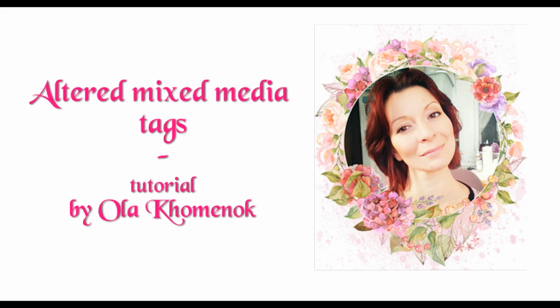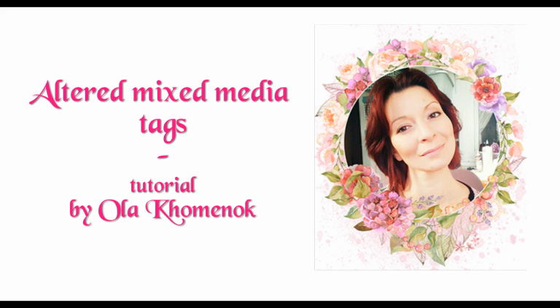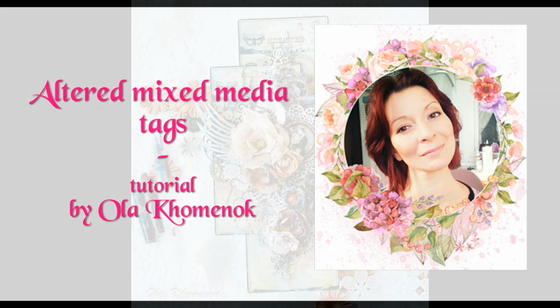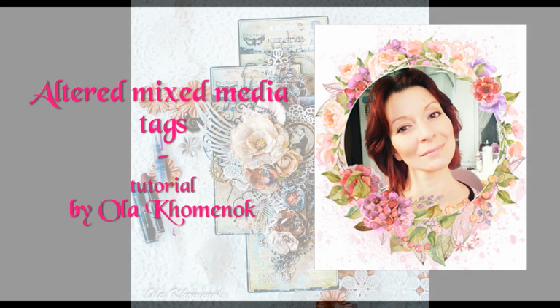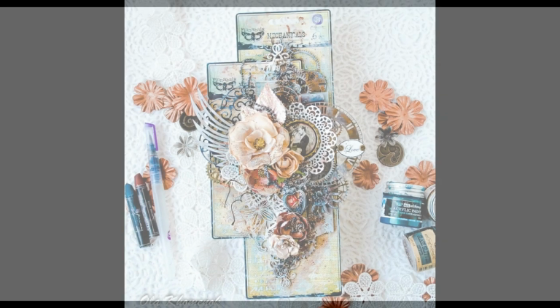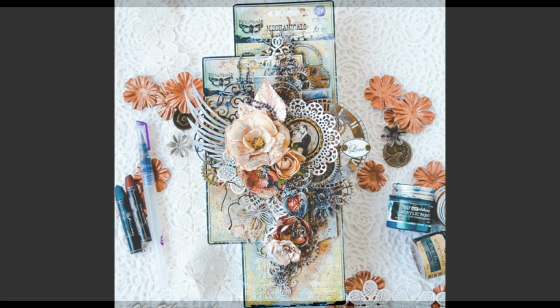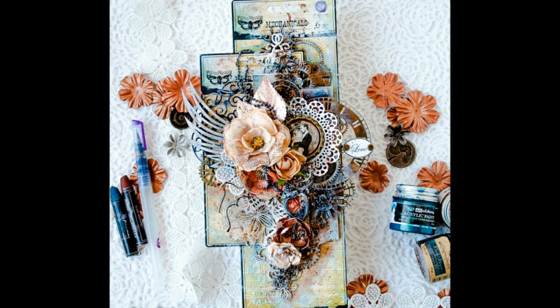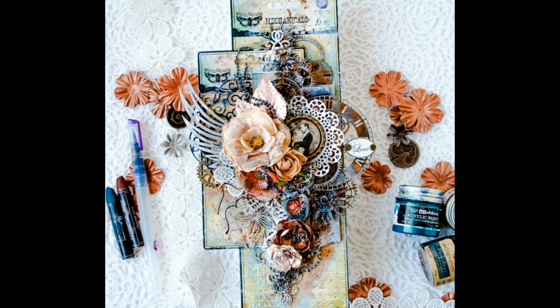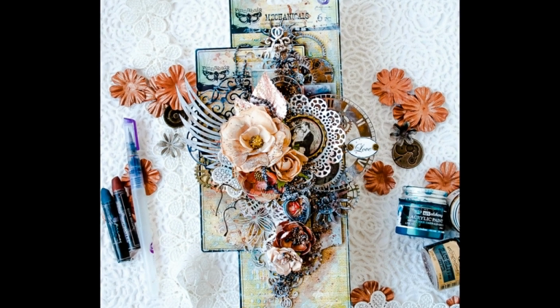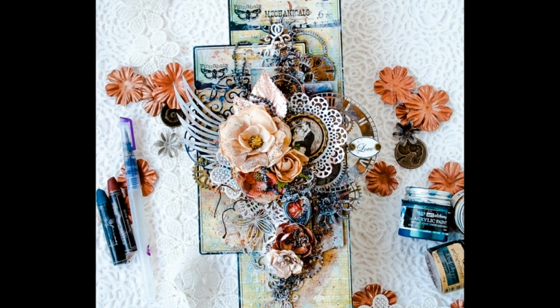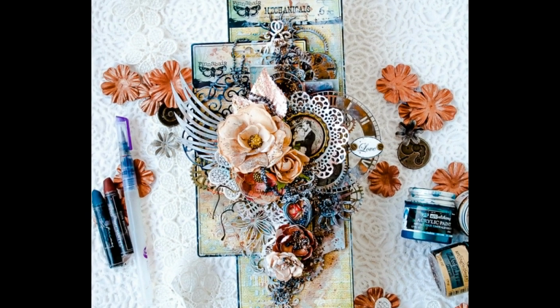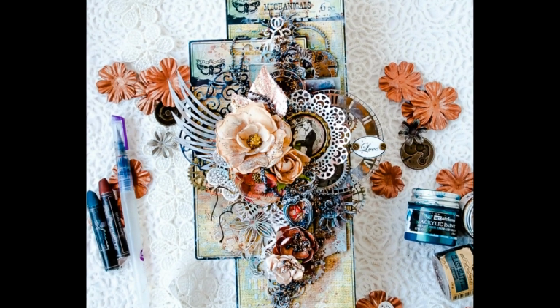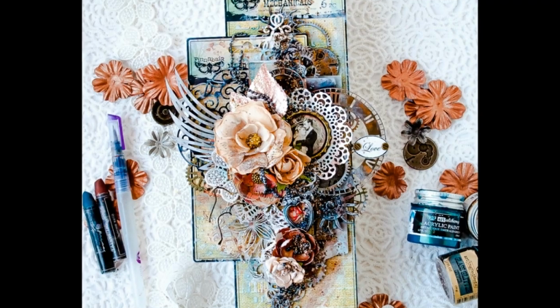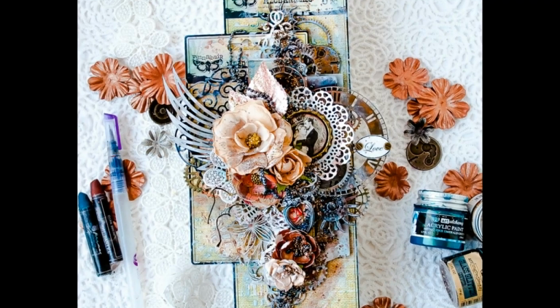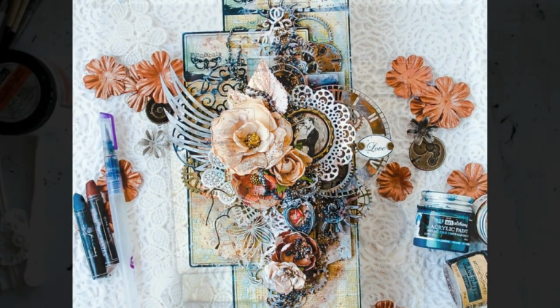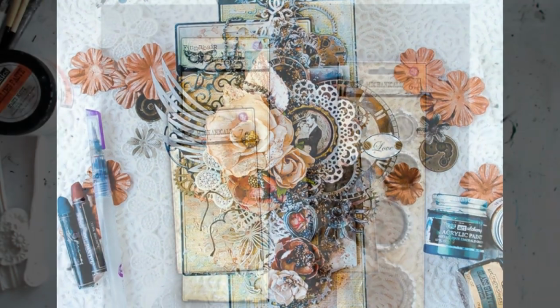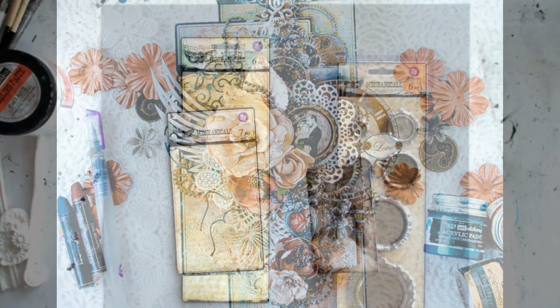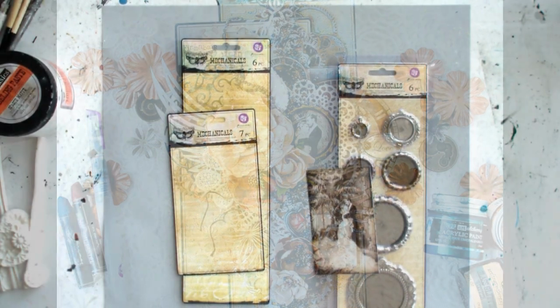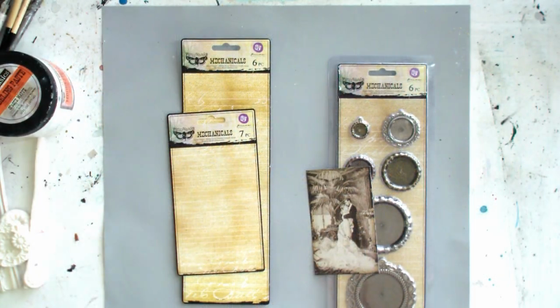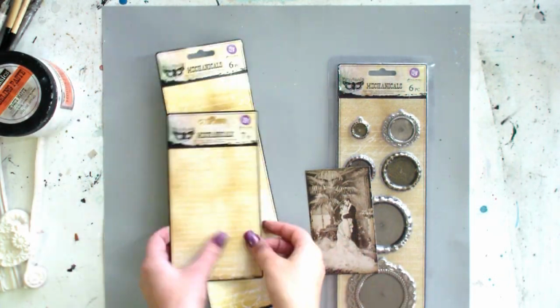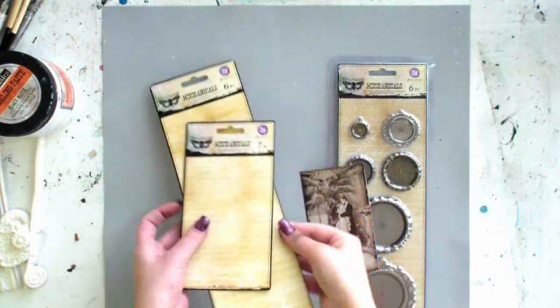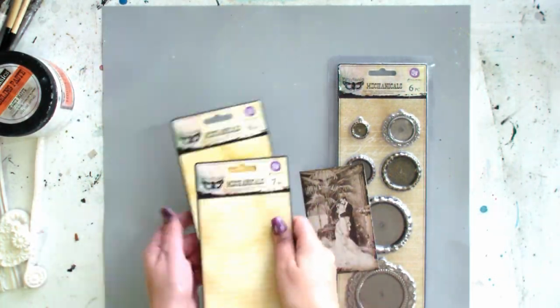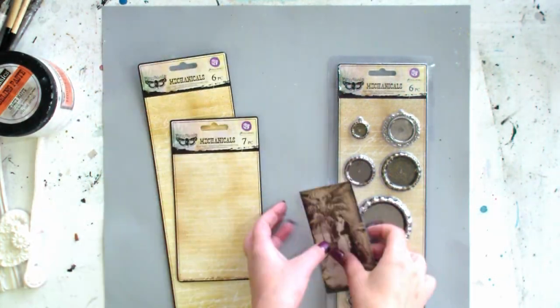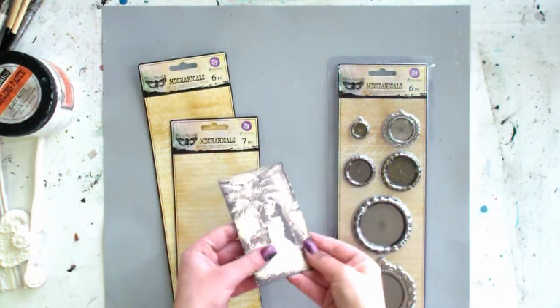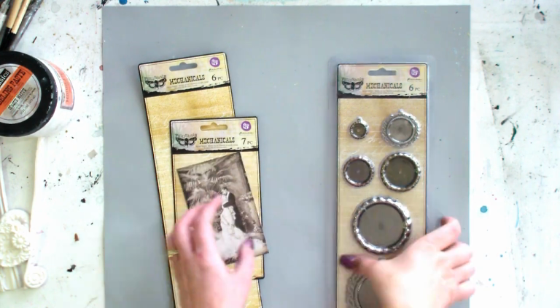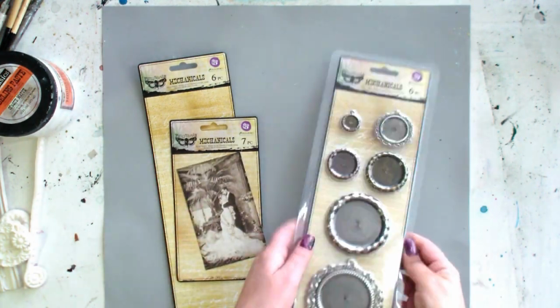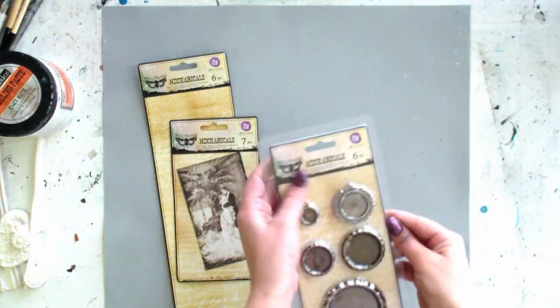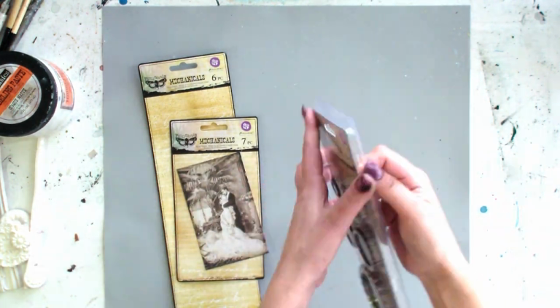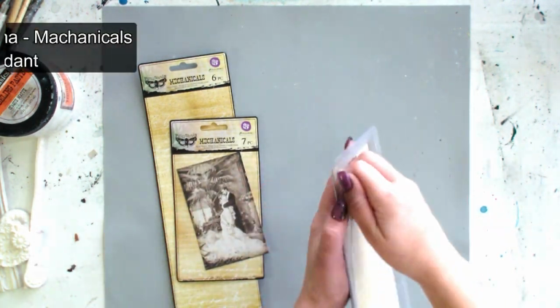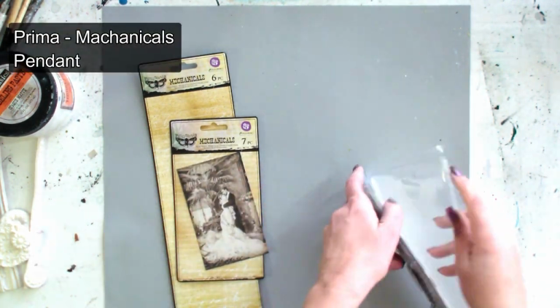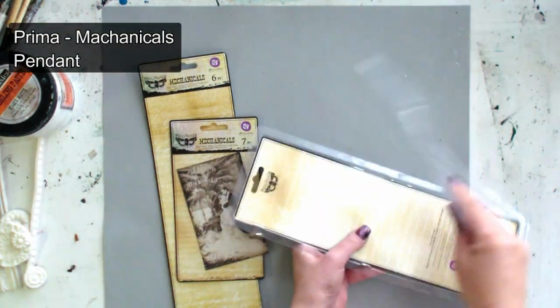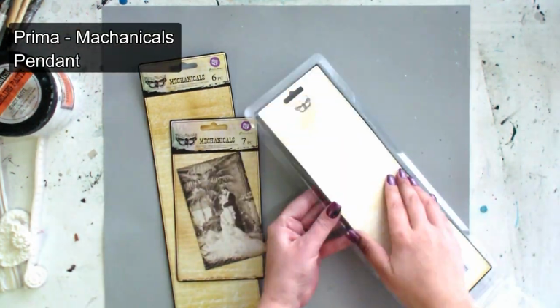Hello dears! Ola here. Today I'm going to show you how you can use your empty packages of mechanical embellishments by Prima and create with them a beautiful alternate project.